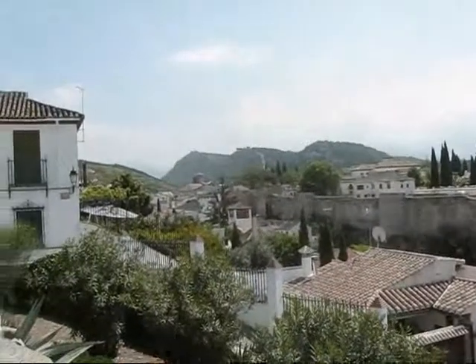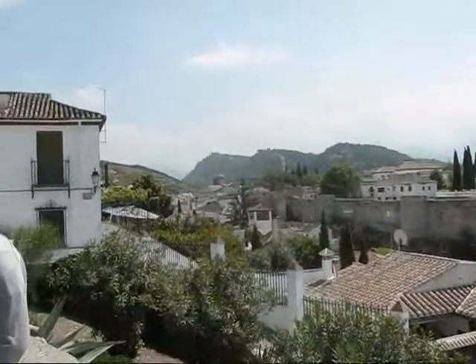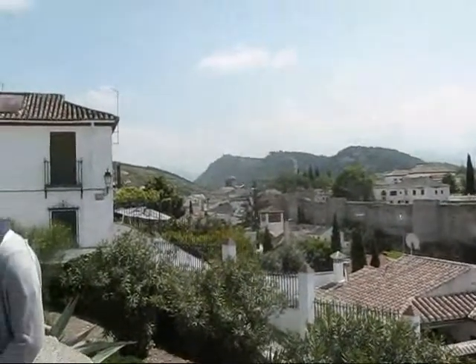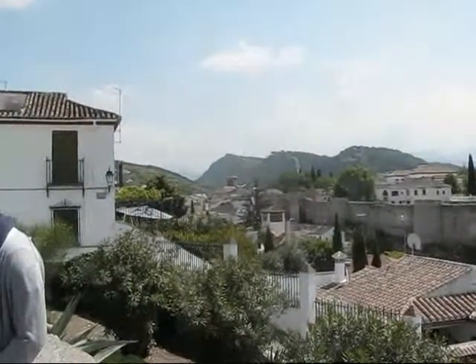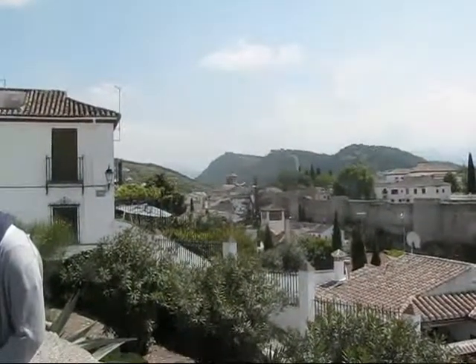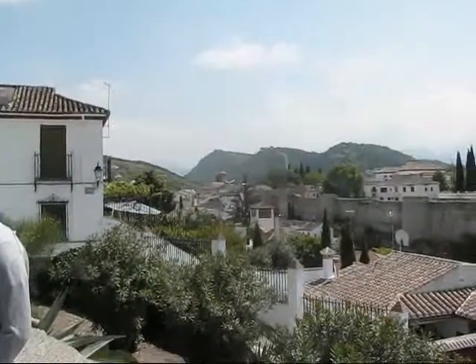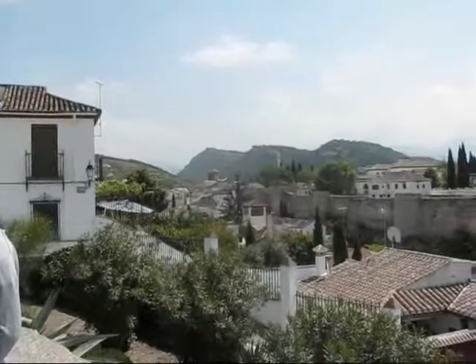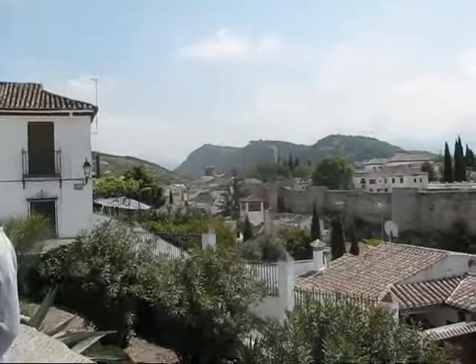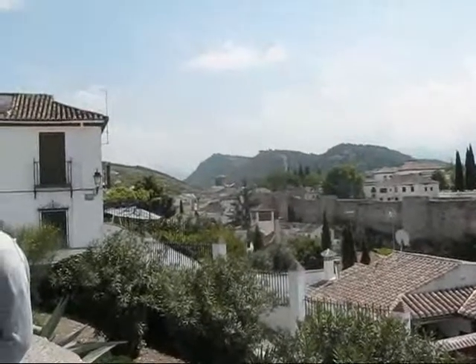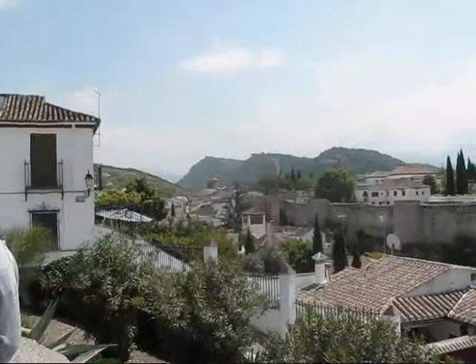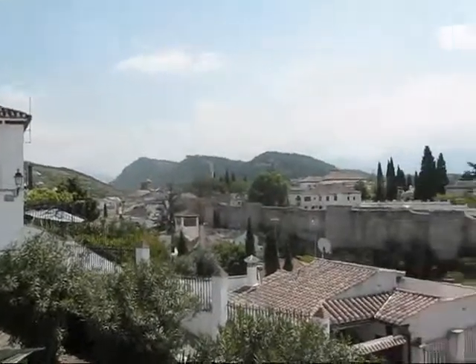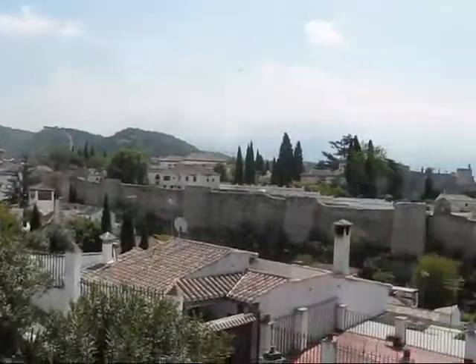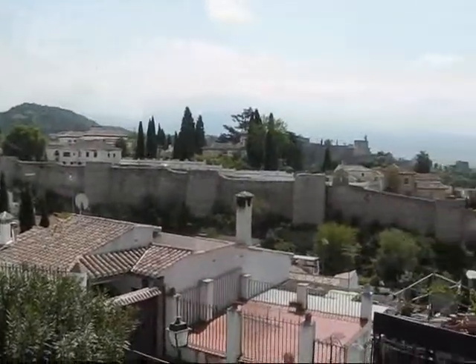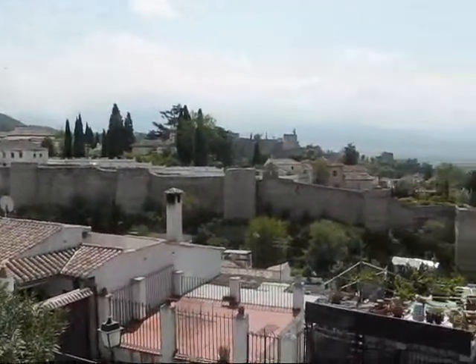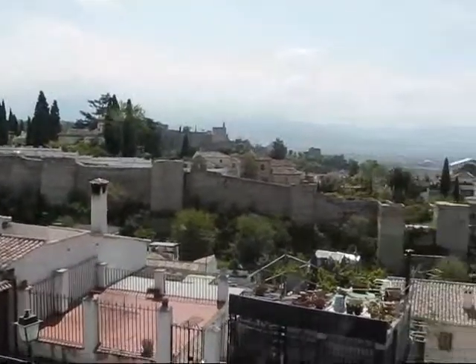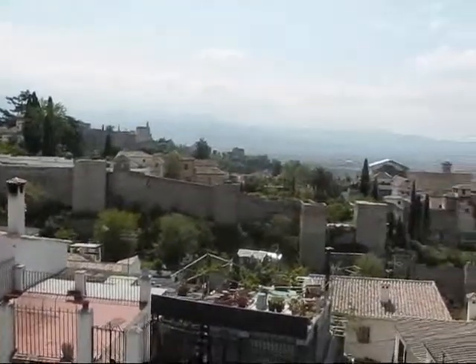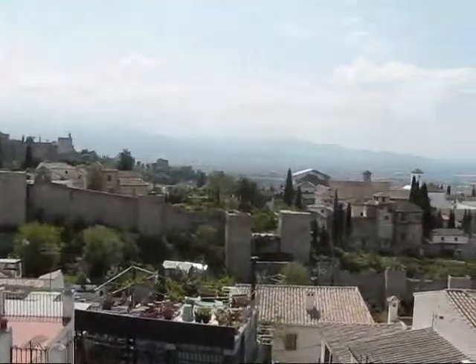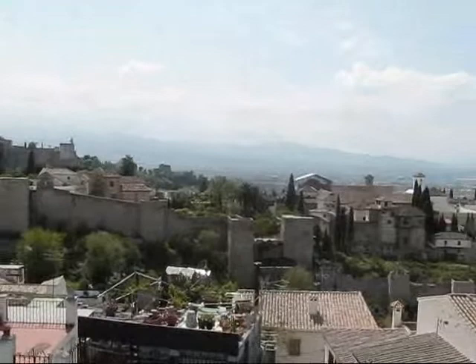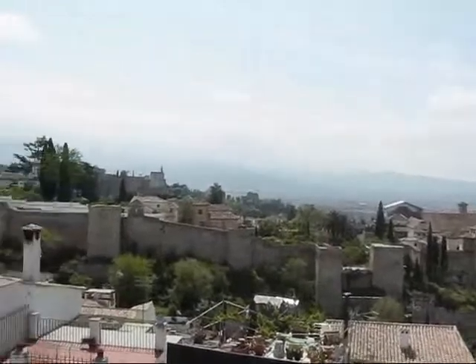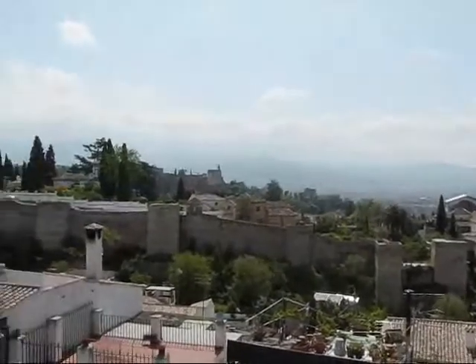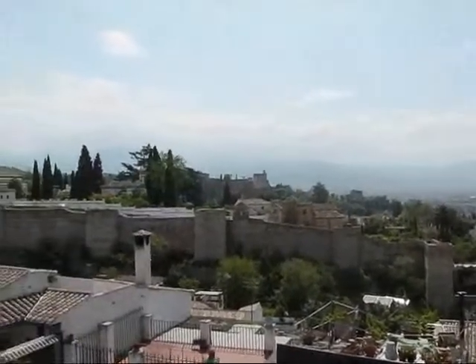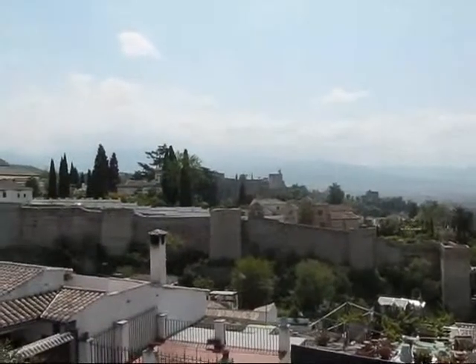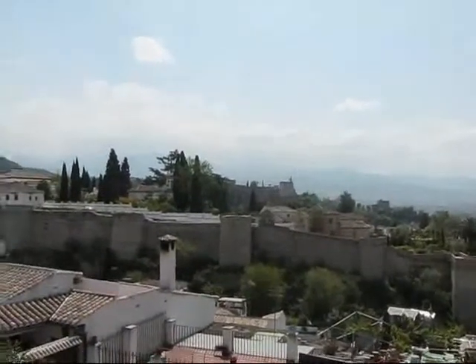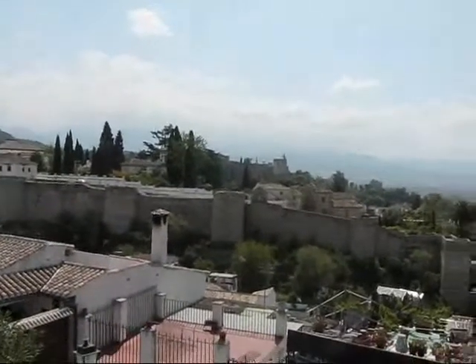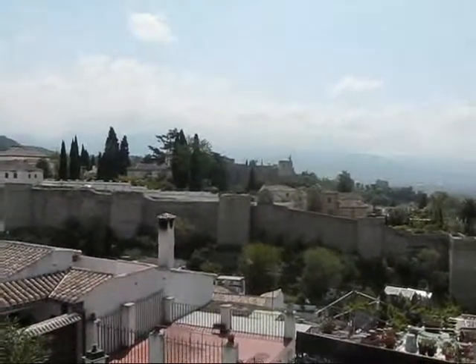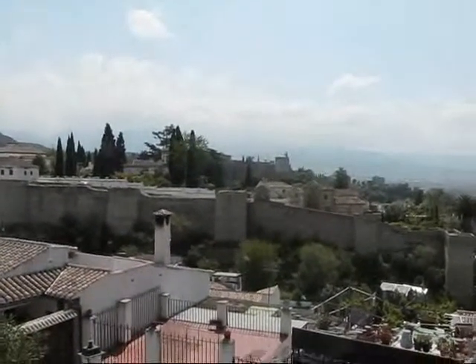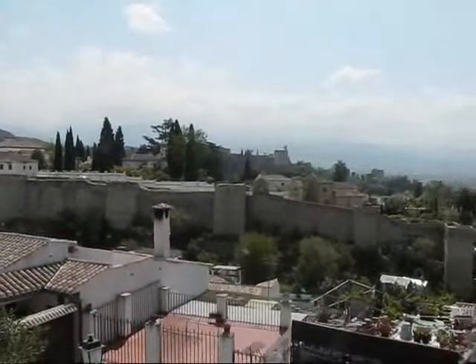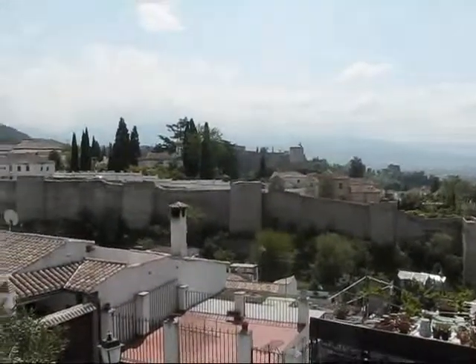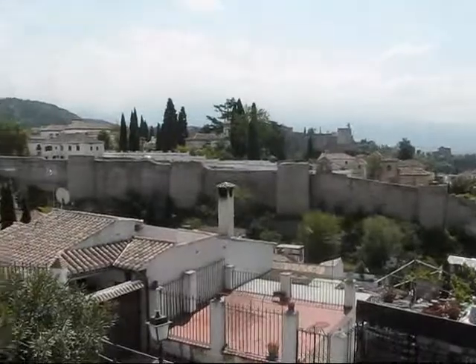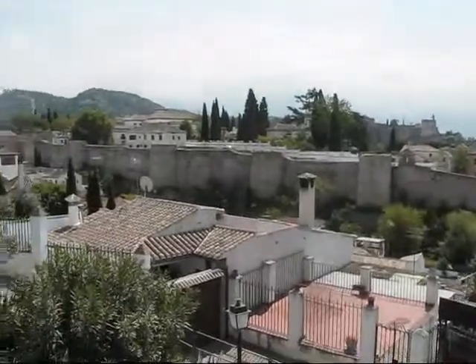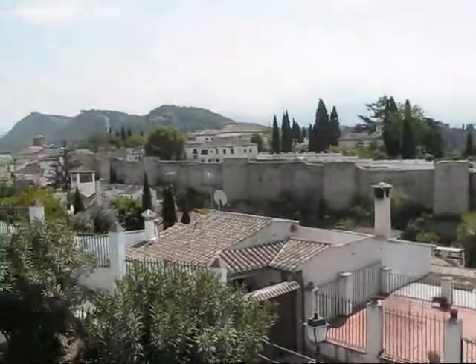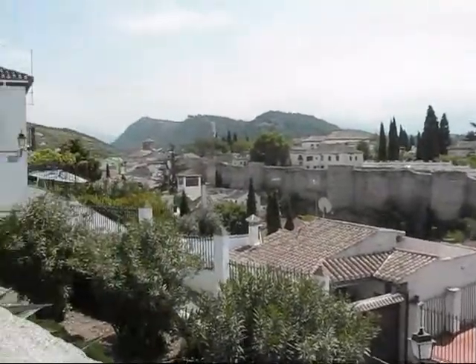The problem is that it's not fully repaired, but it's very large and although very well maintained. And behind you can see, of course, the Alhambra. On this side in front of you and on the left side, it's the Albaicín.